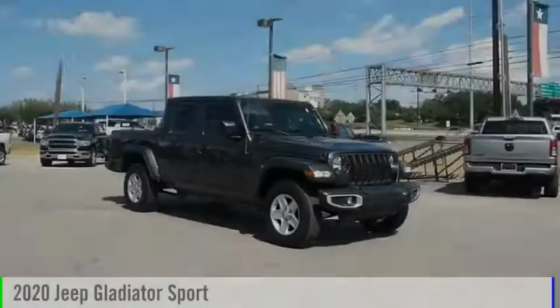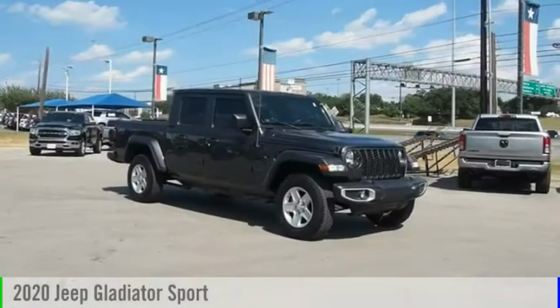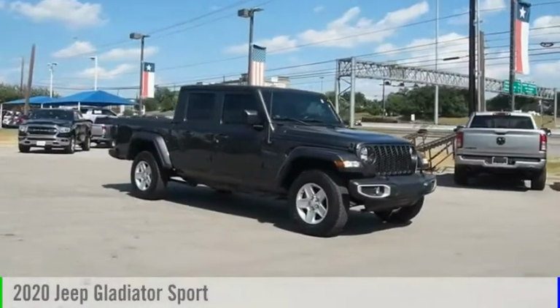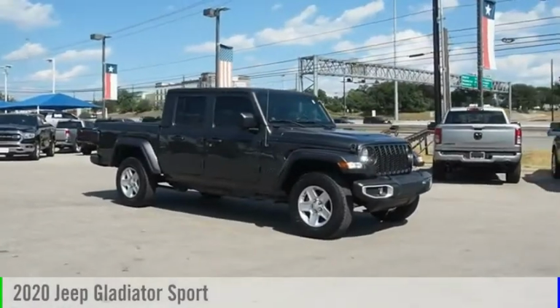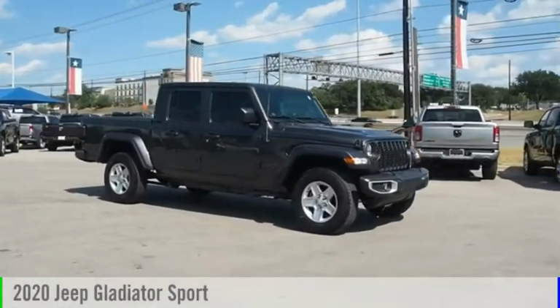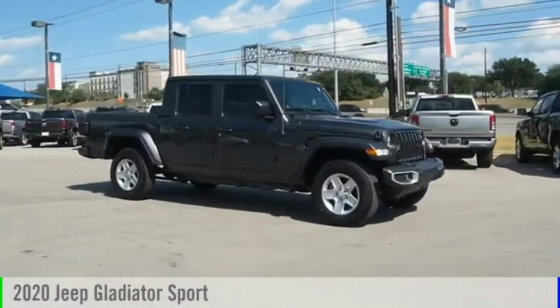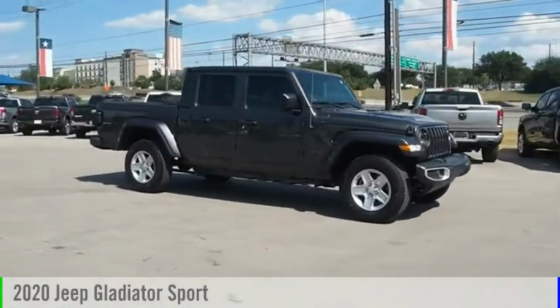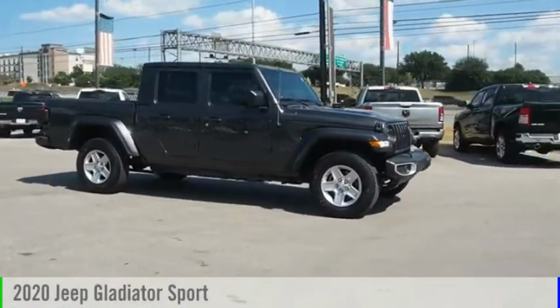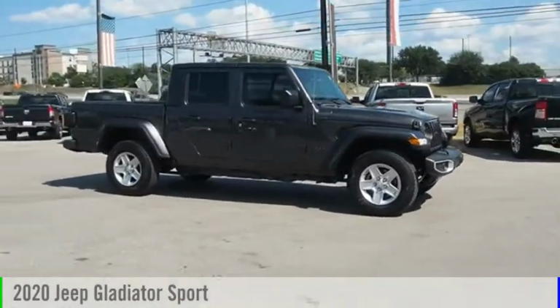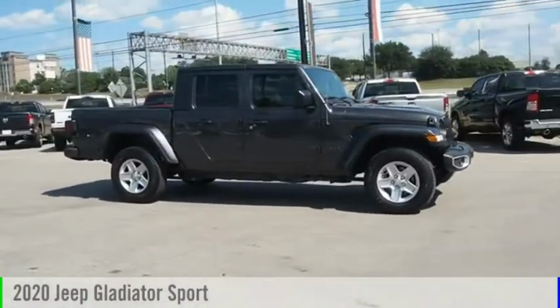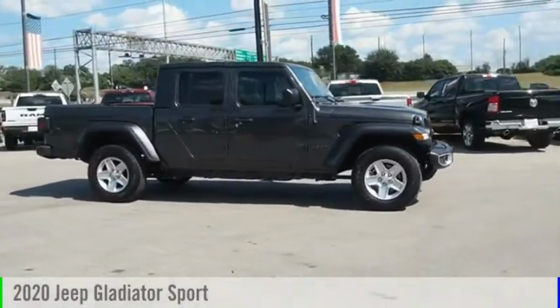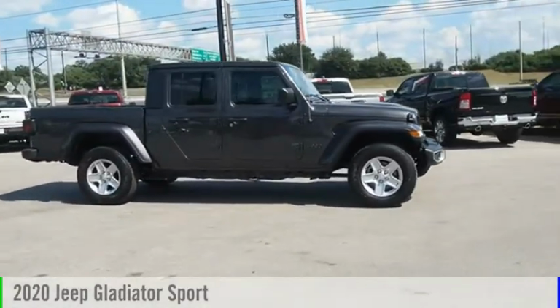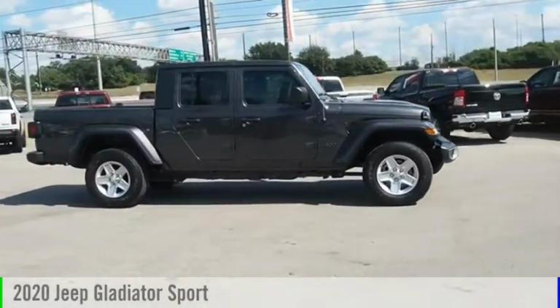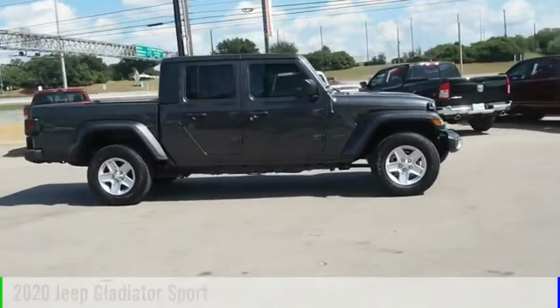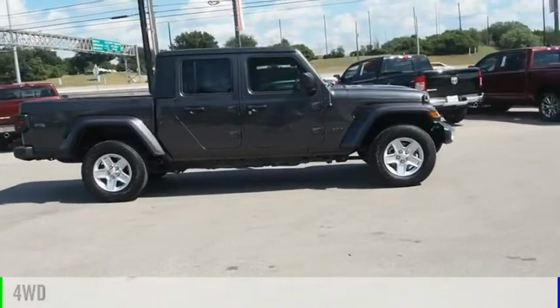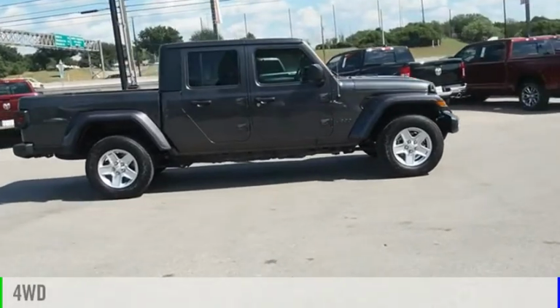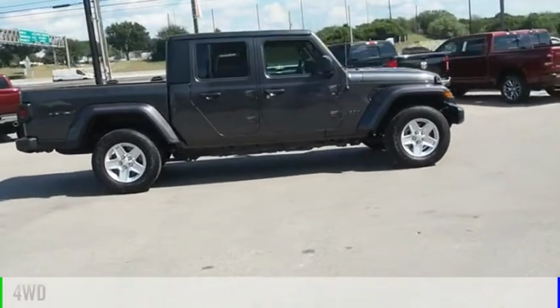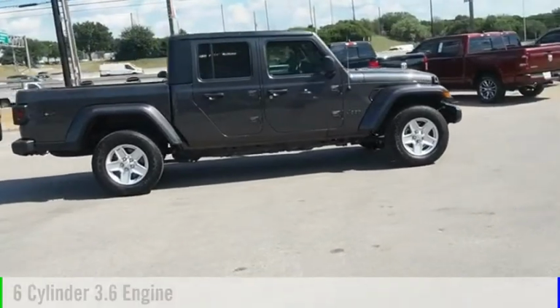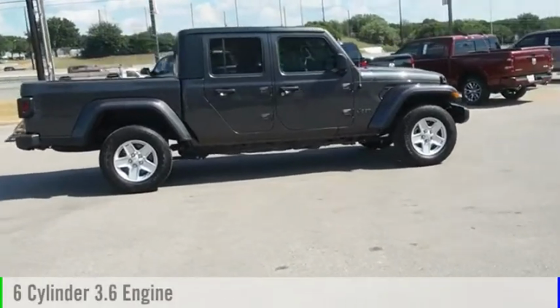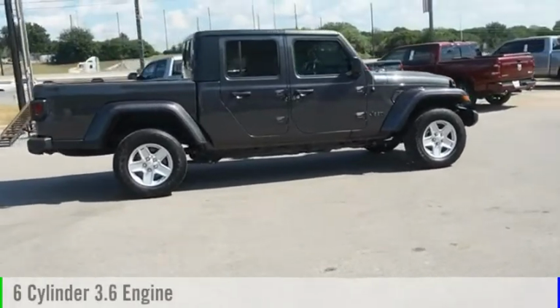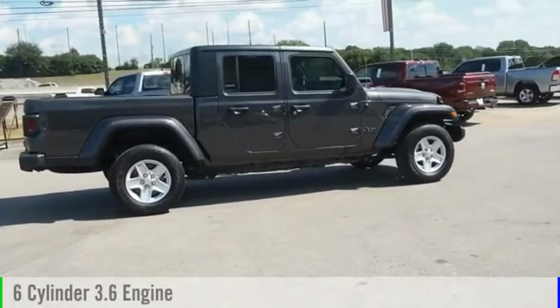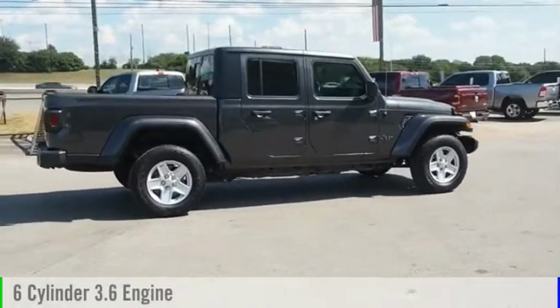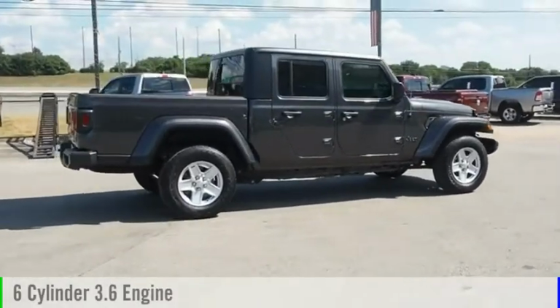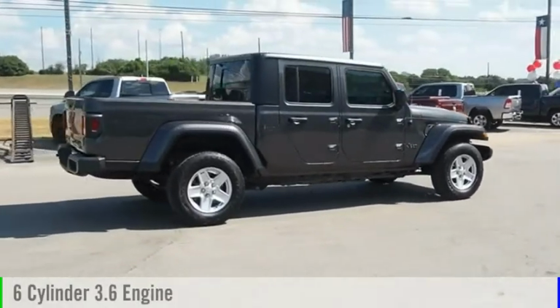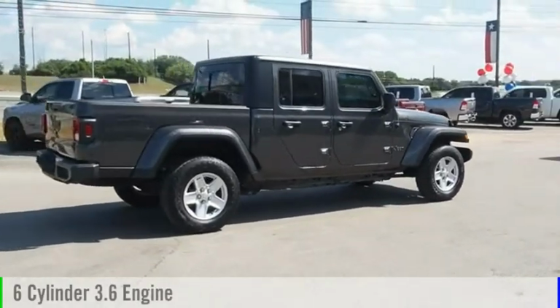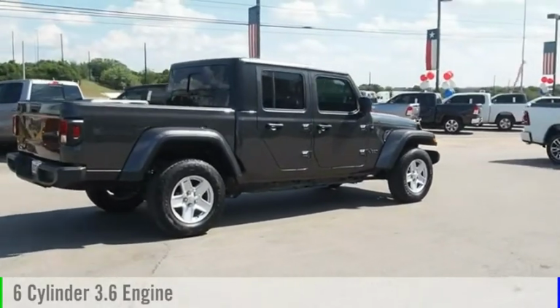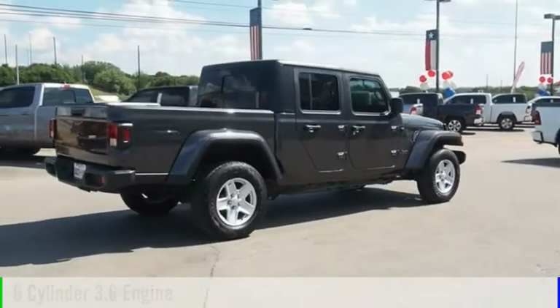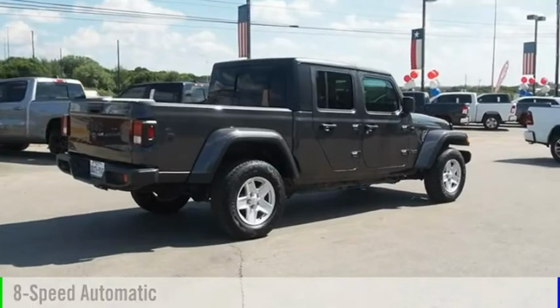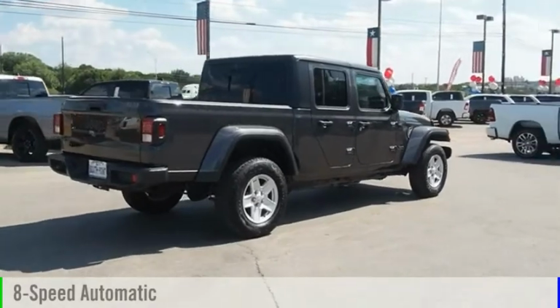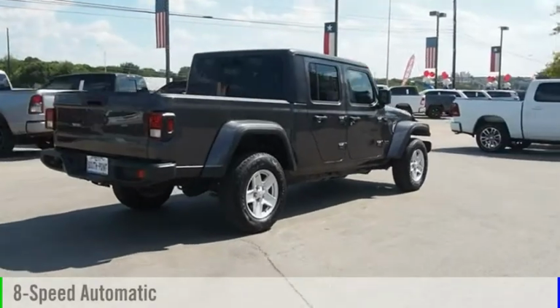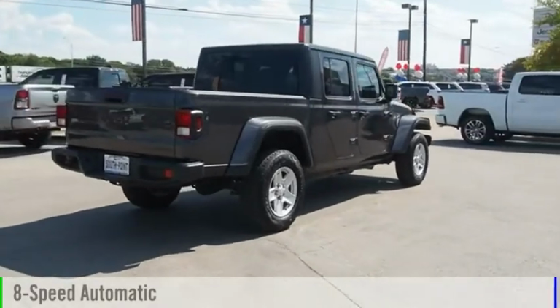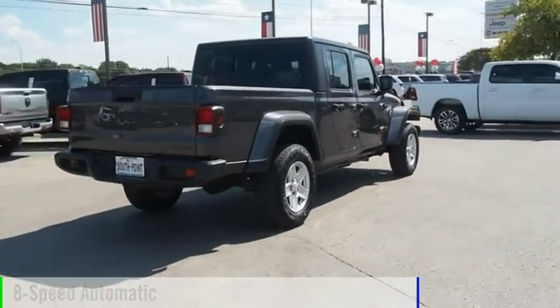We are pleased to show you the 2020 Gladiator. This vehicle is powered by a four-wheel drive, six-cylinder, 3.6-liter engine, and comes with an eight-speed automatic transmission.